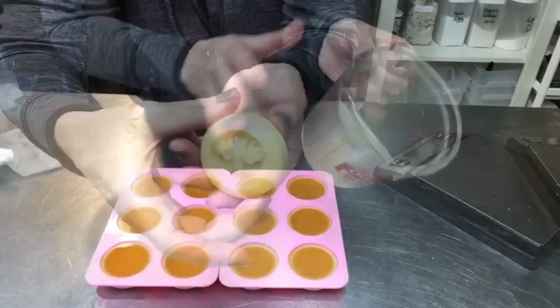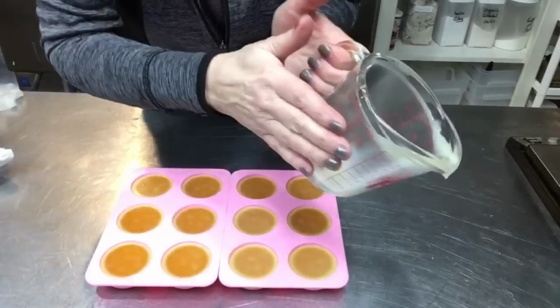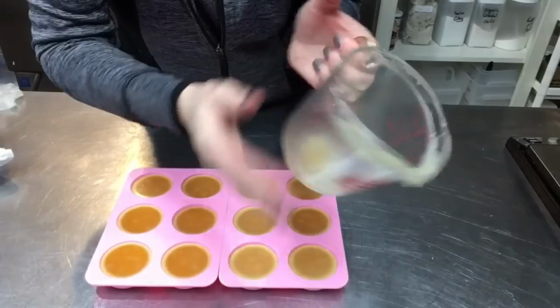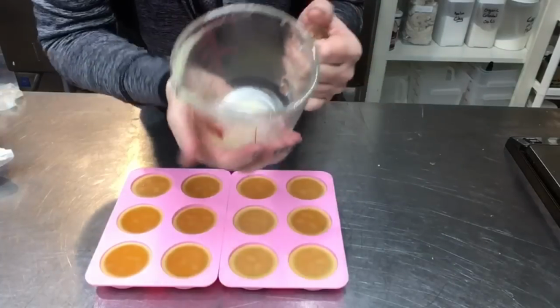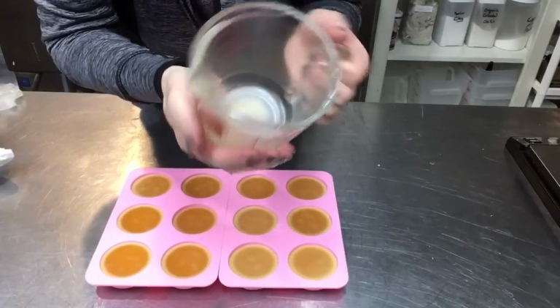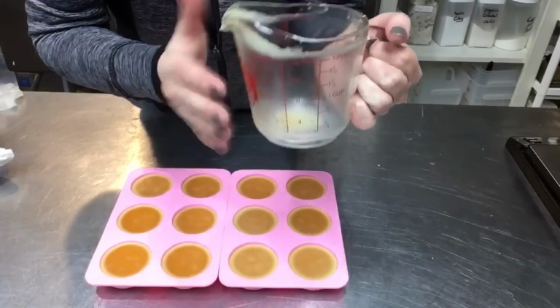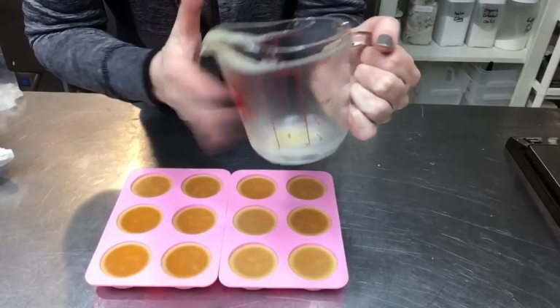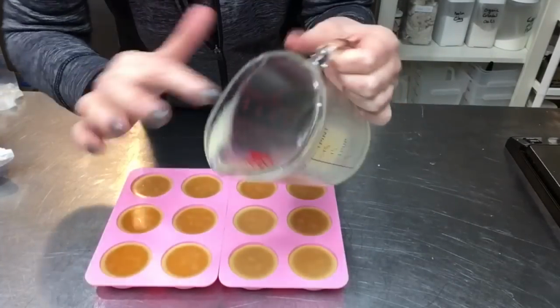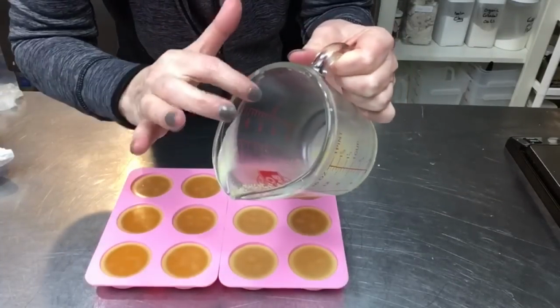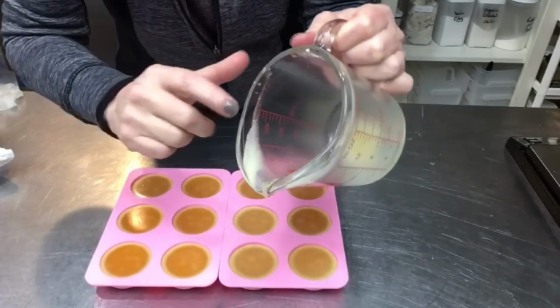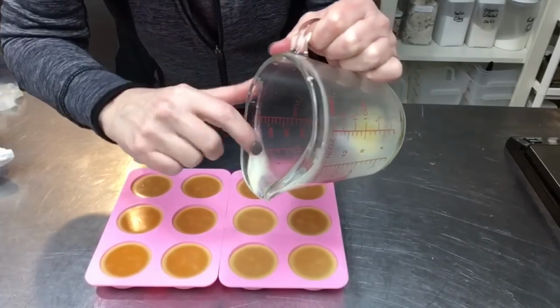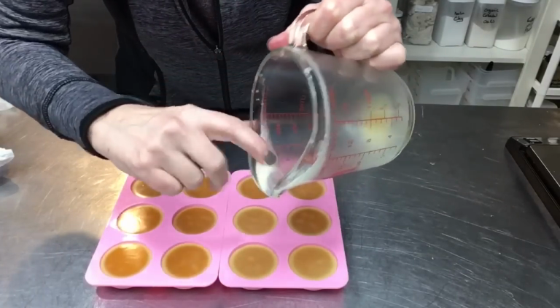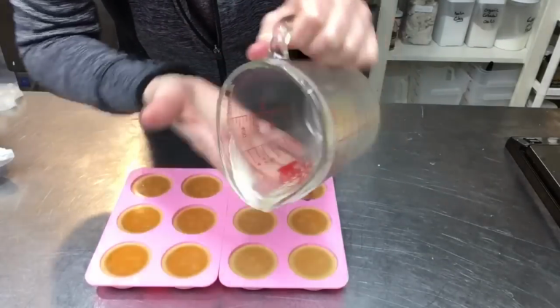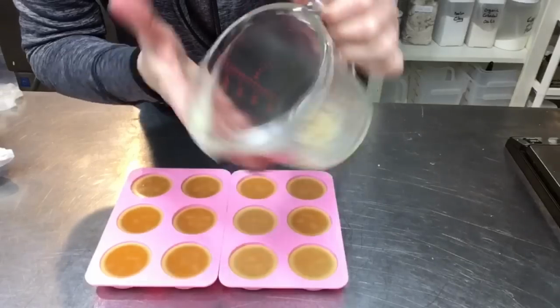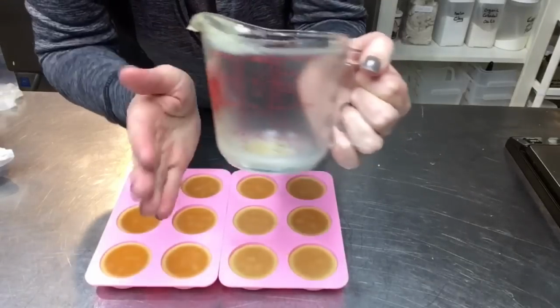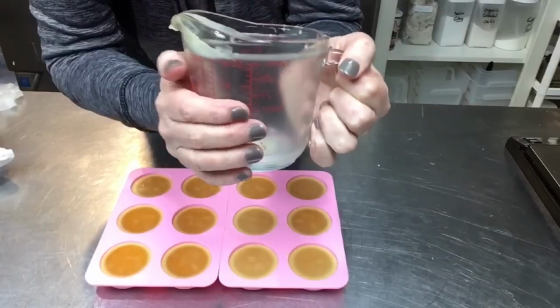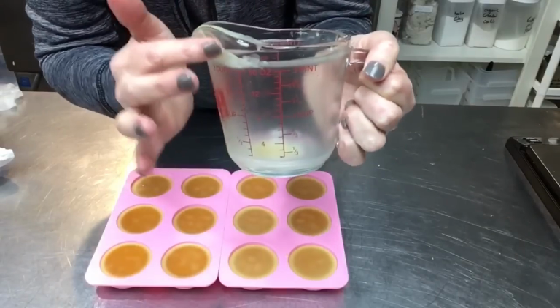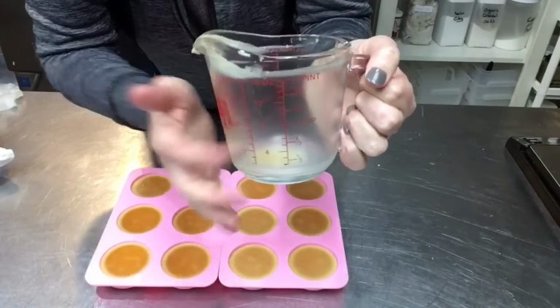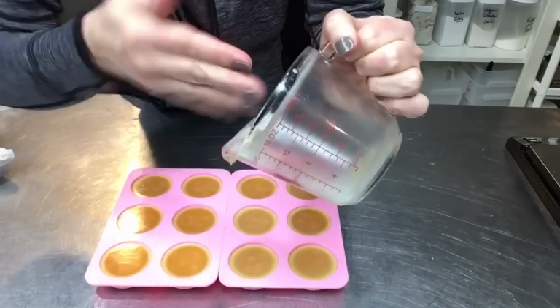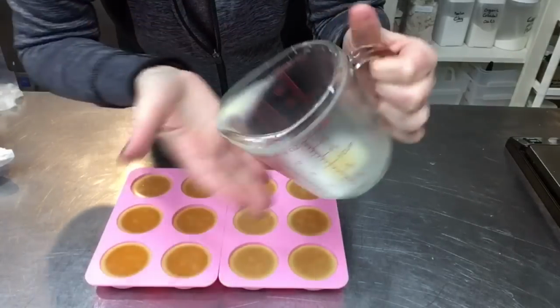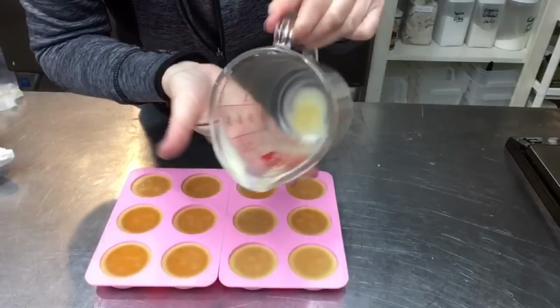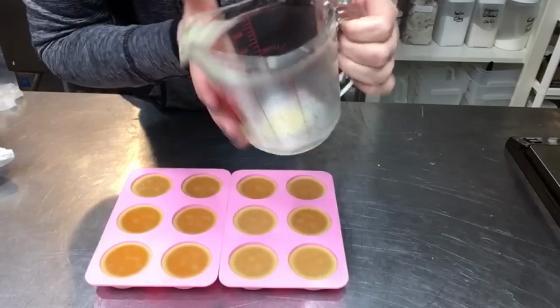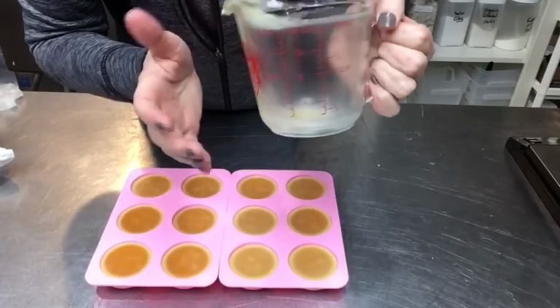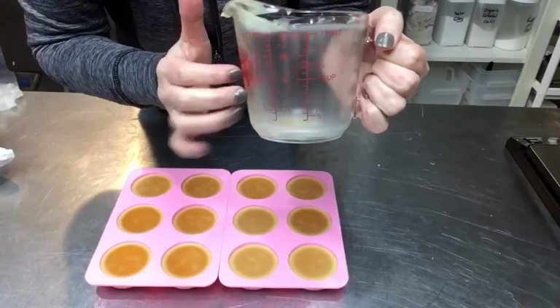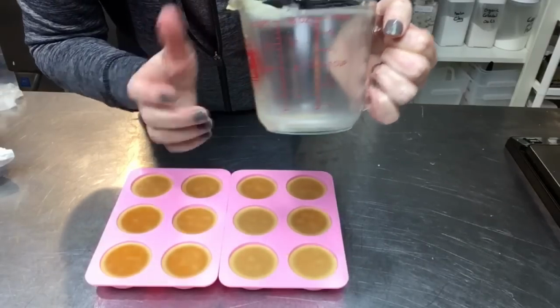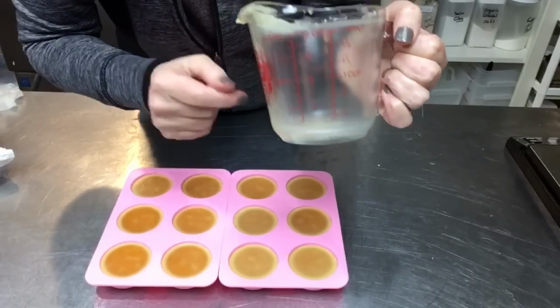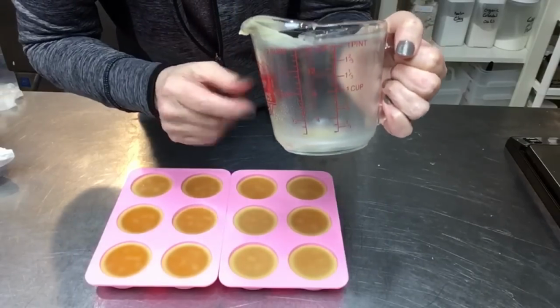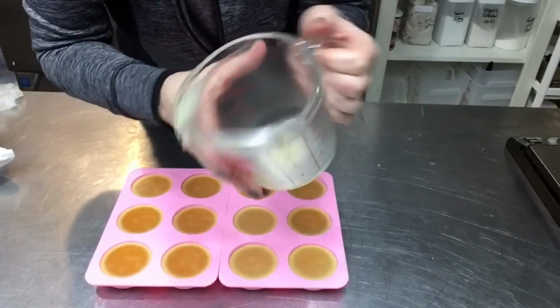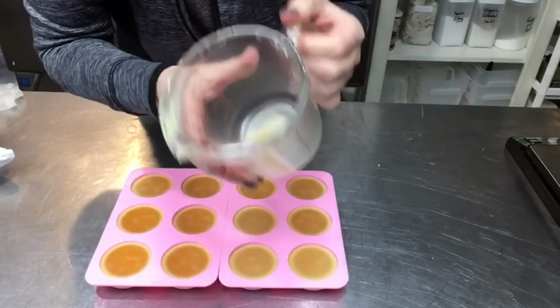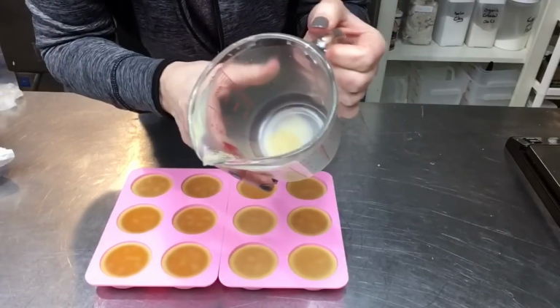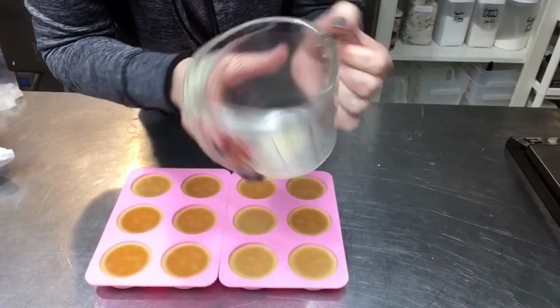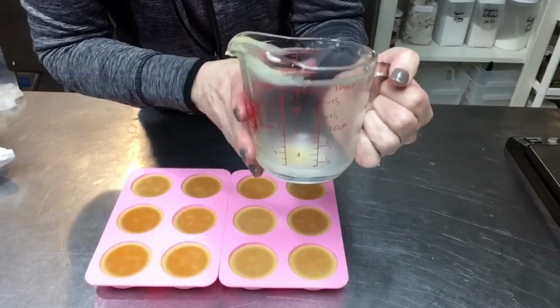I wanted to share a tip on cleanup: because of the beeswax, the container is very hard to clean. I pop it in the microwave, melt the residue down, and wipe it out with a paper towel. That's how to clean containers you've used beeswax in.